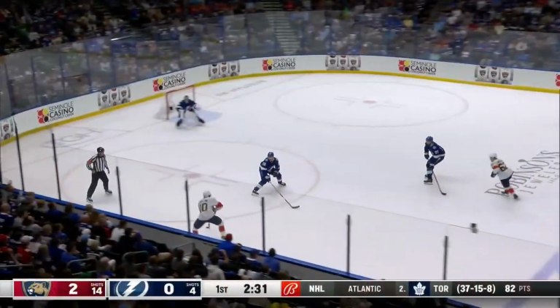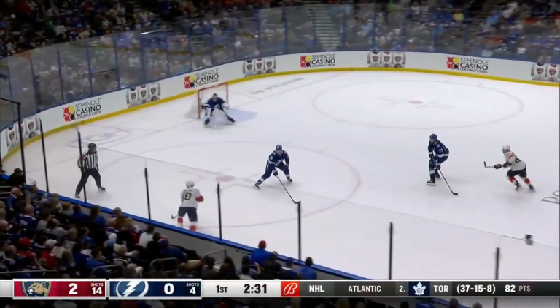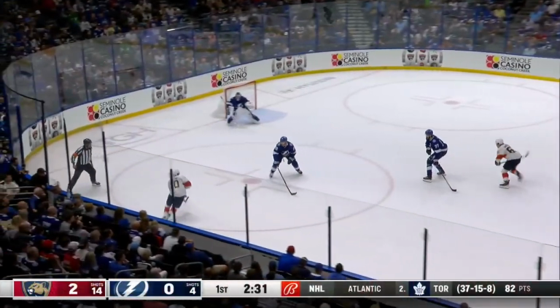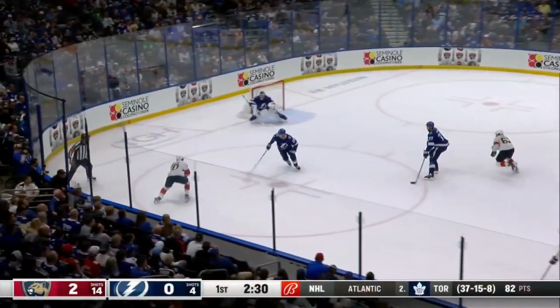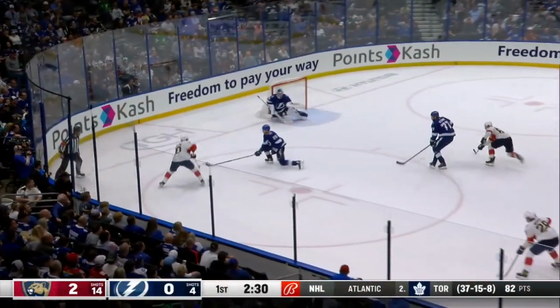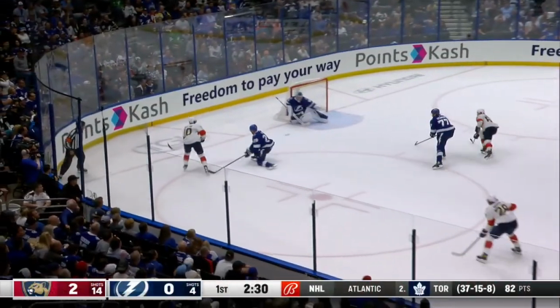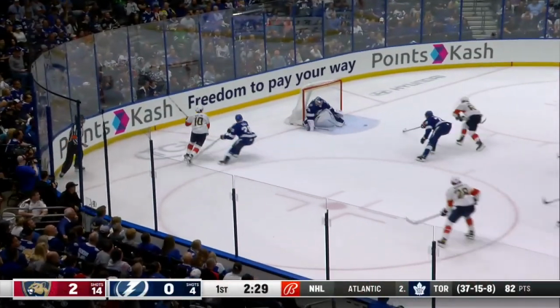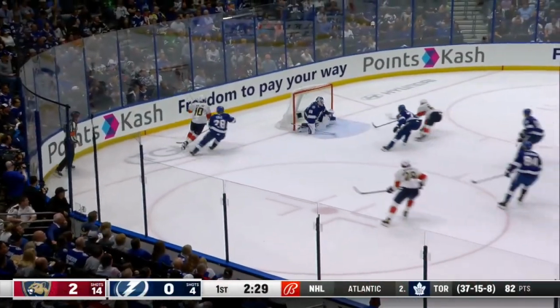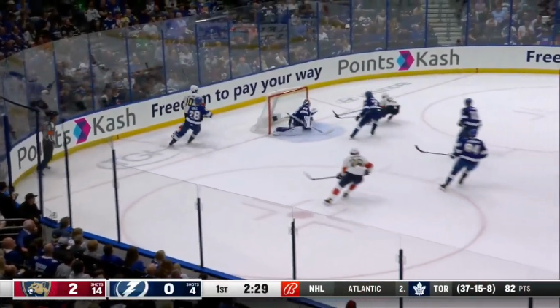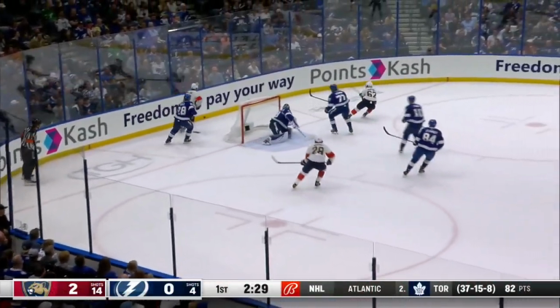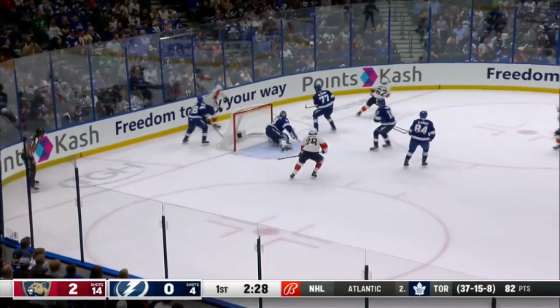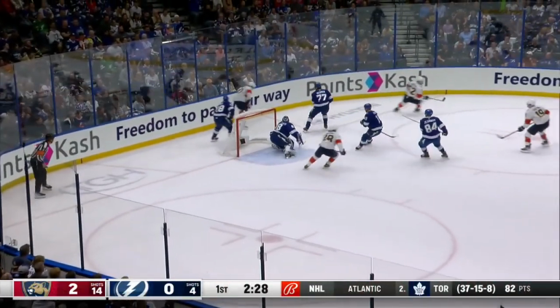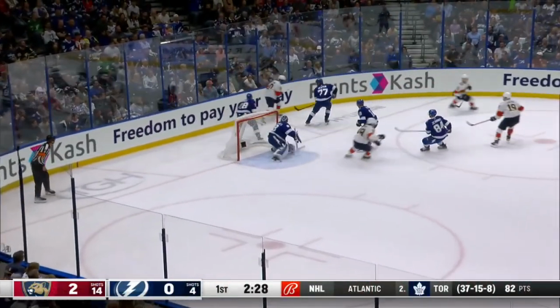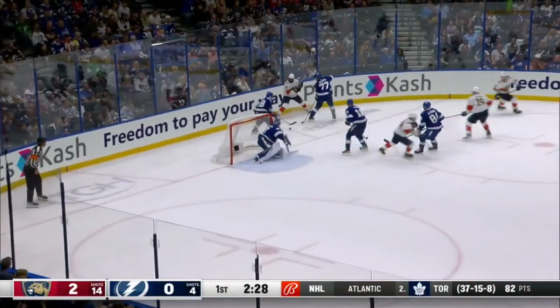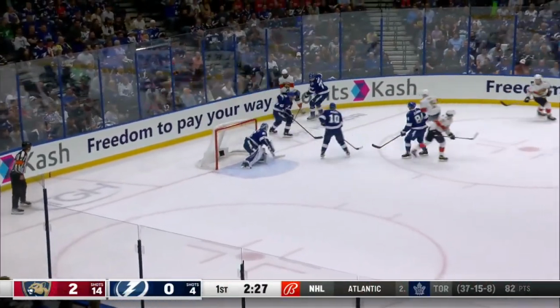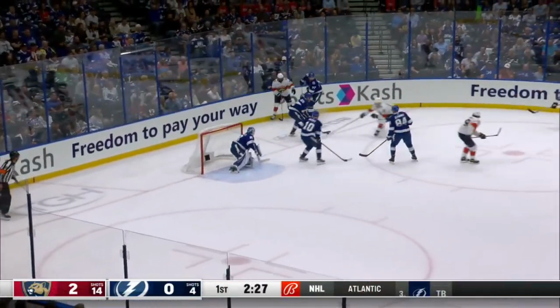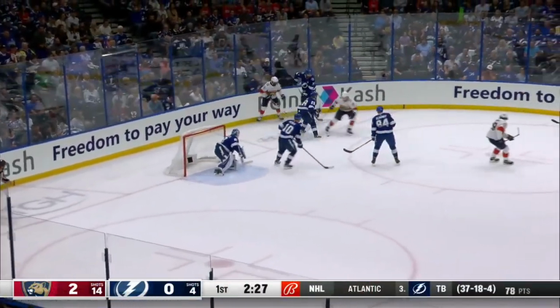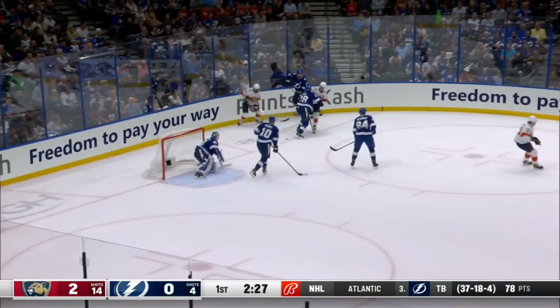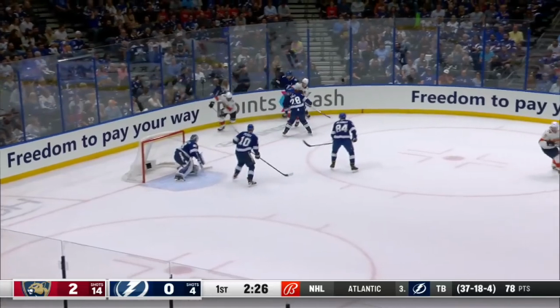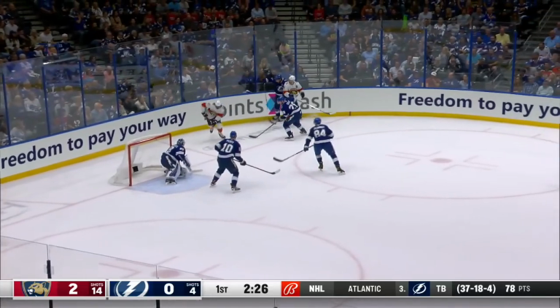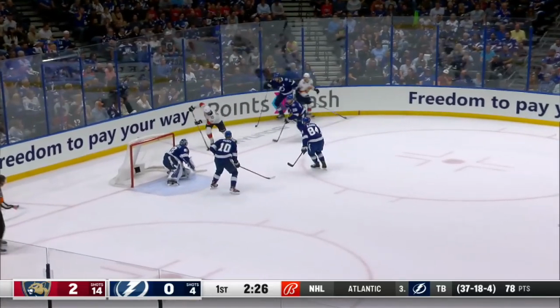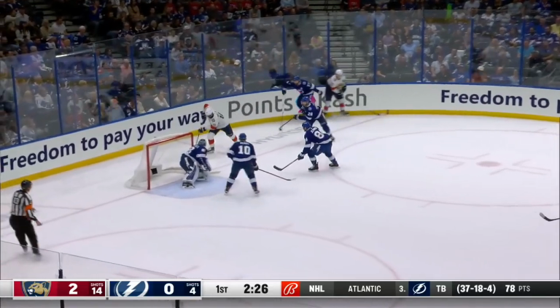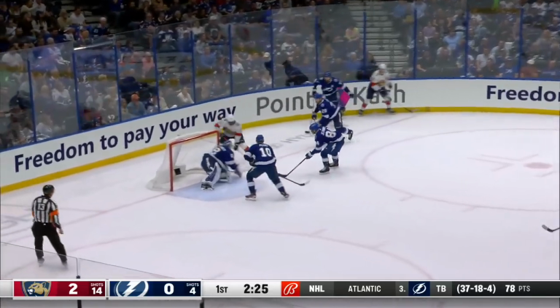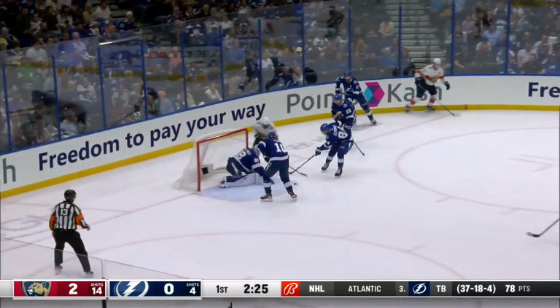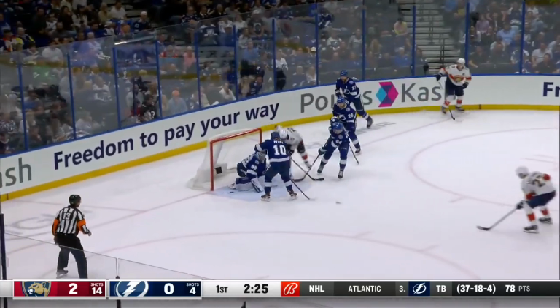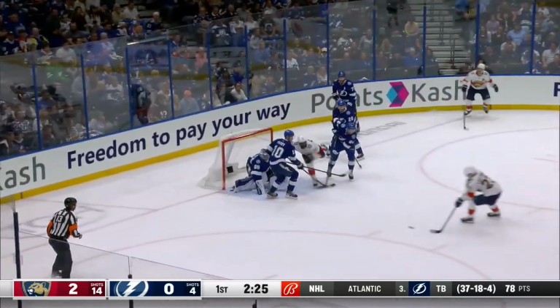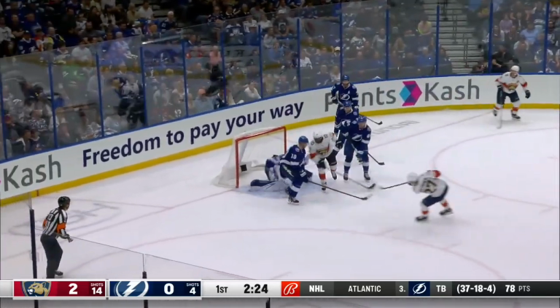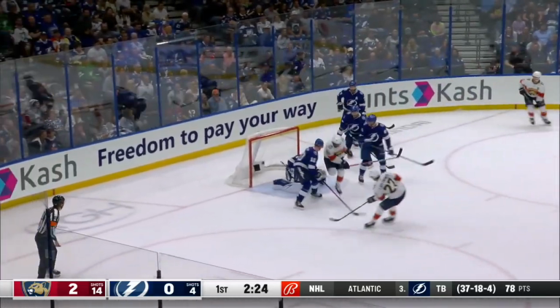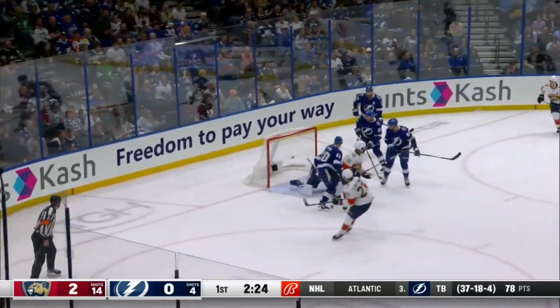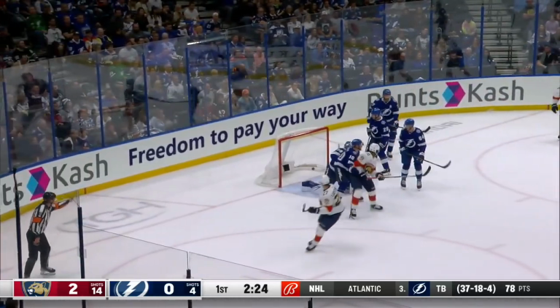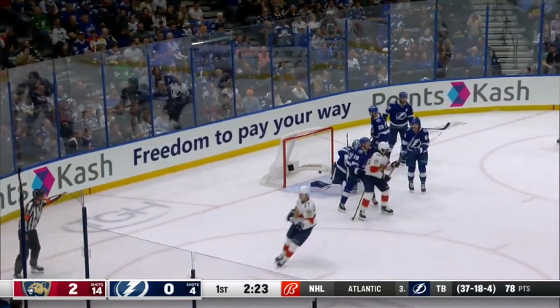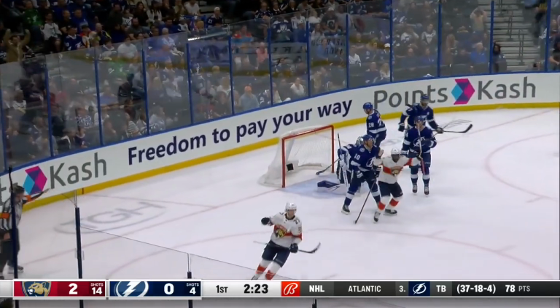Duclair looking, sending it in front. Montour back, just wide. Here's Duclair again, trying to jam it home. Feeds the shot — they score!